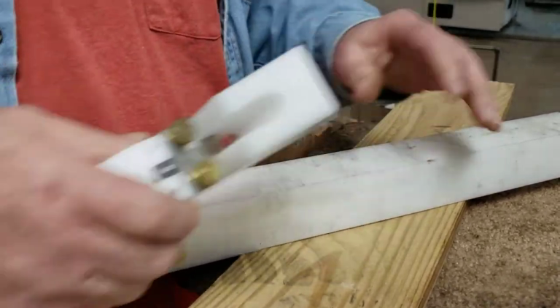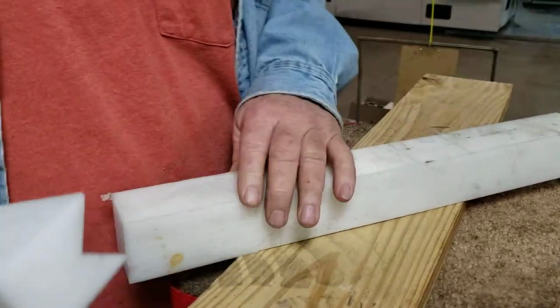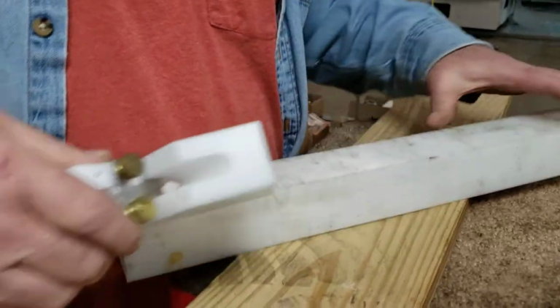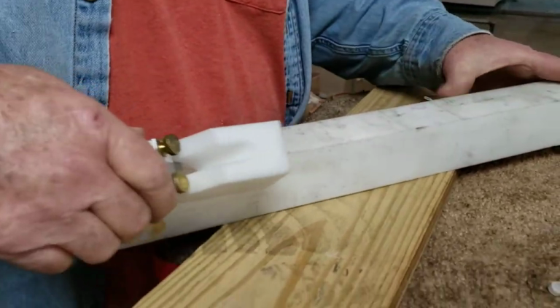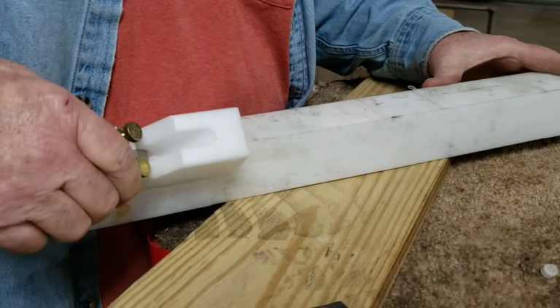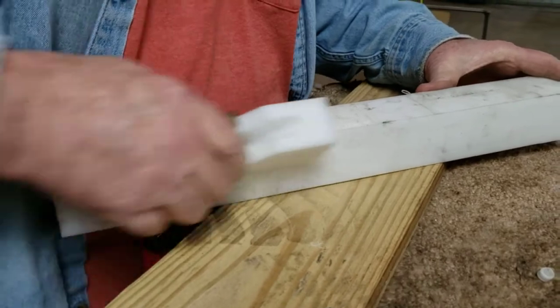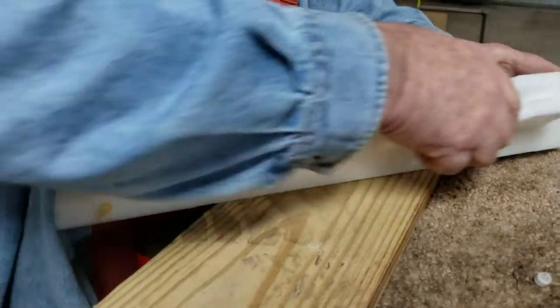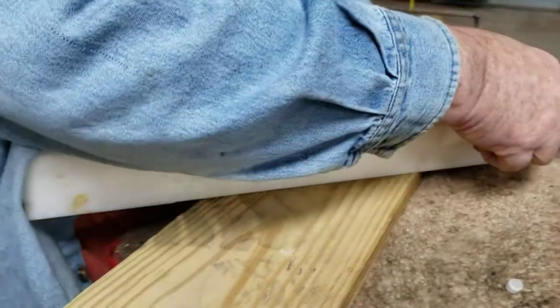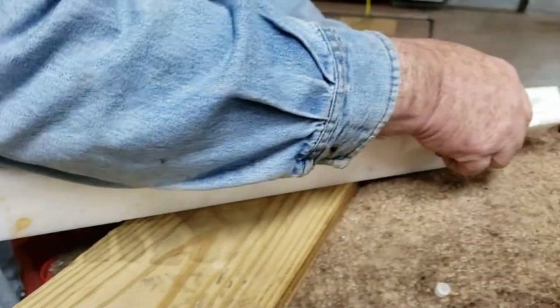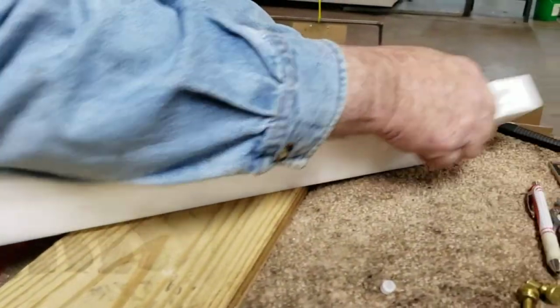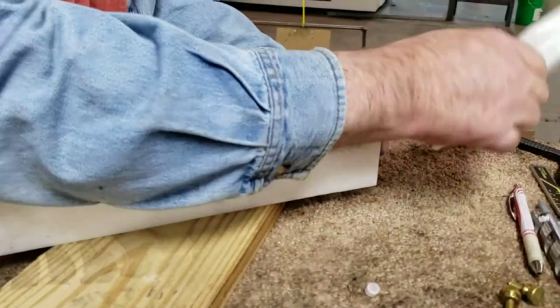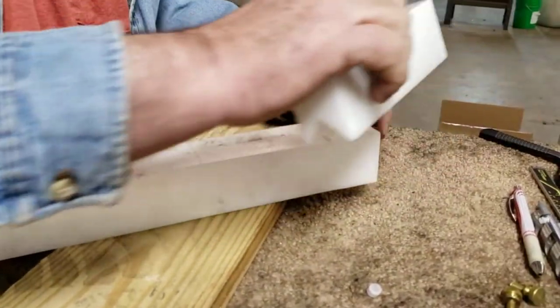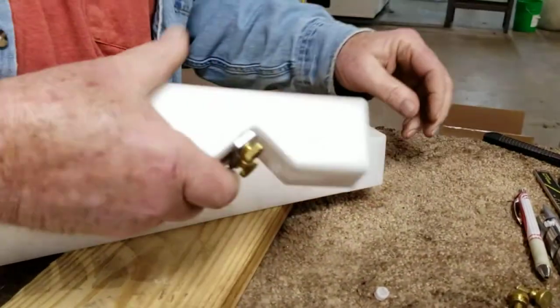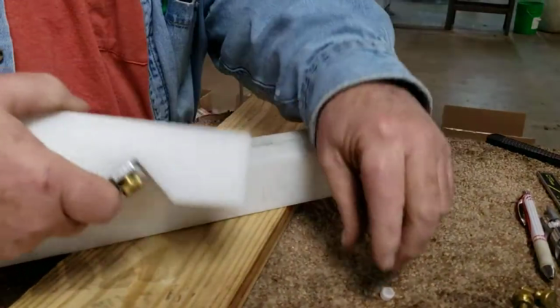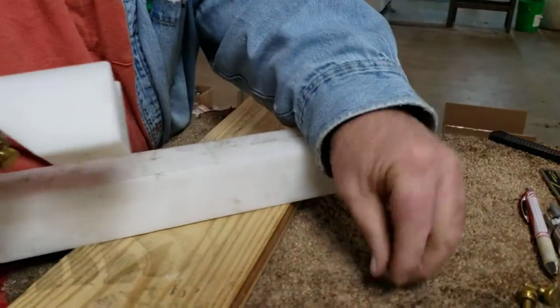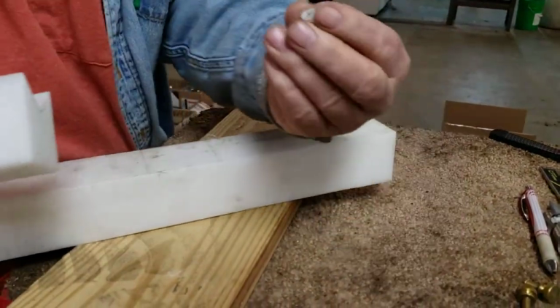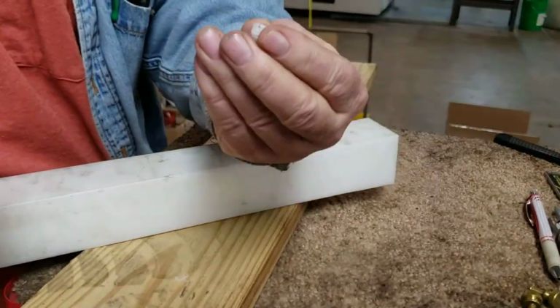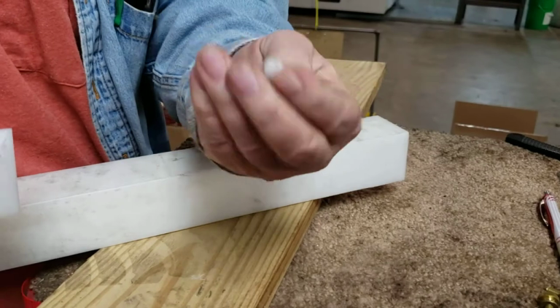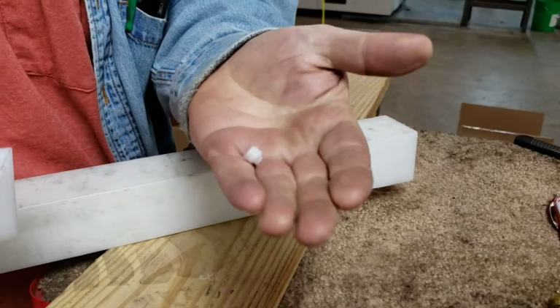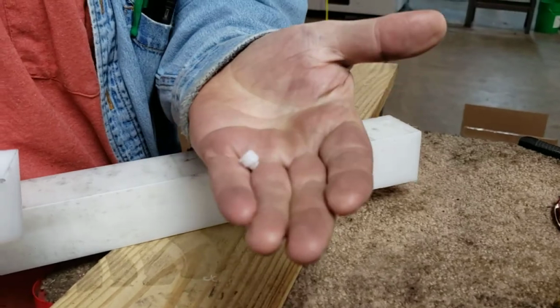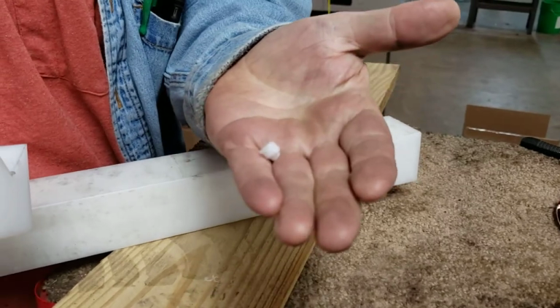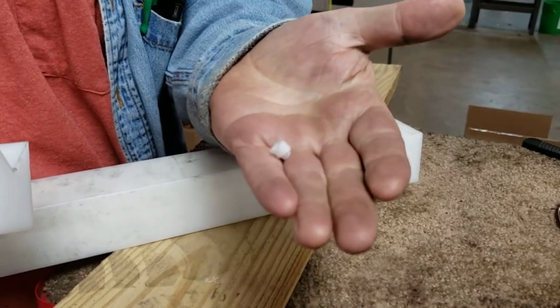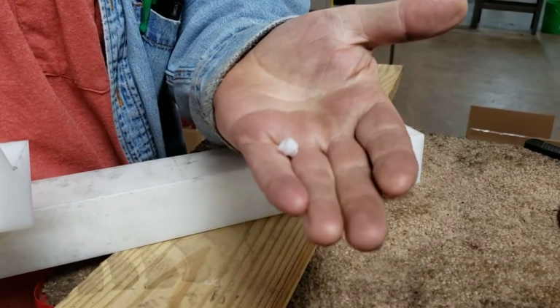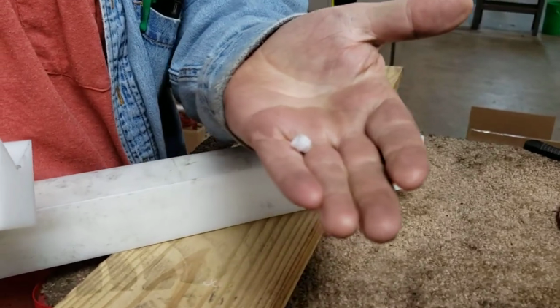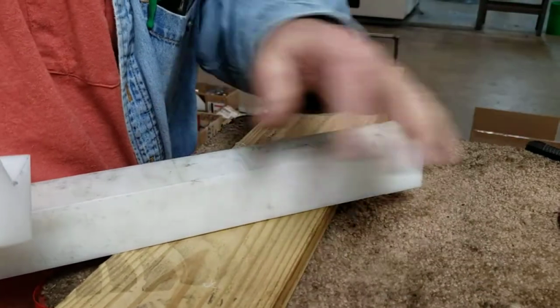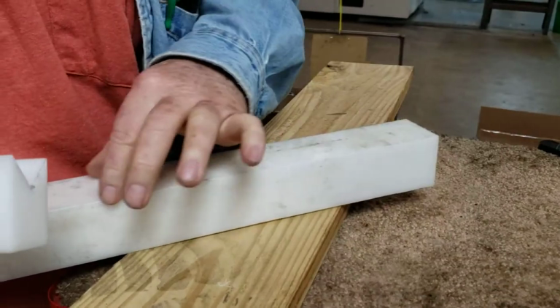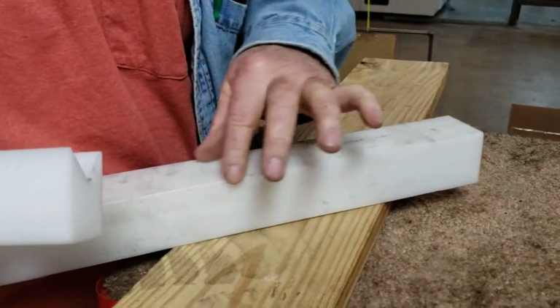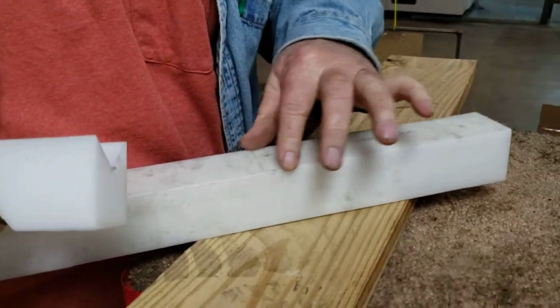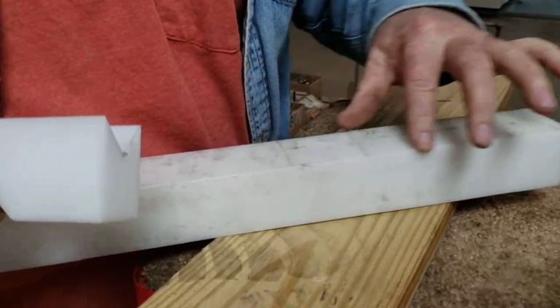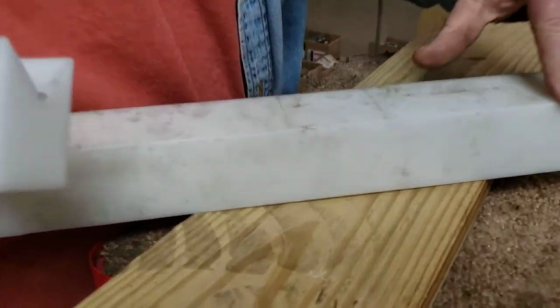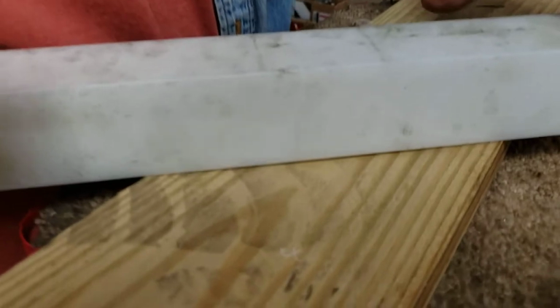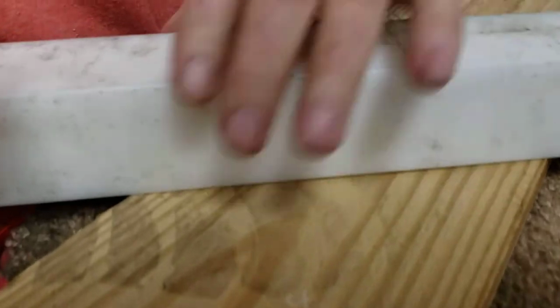You can use it on plastic, and it'll pull out a pretty little chip every time. Look at the curl on that chip. Look at the edge on this chamfer. It's perfect.